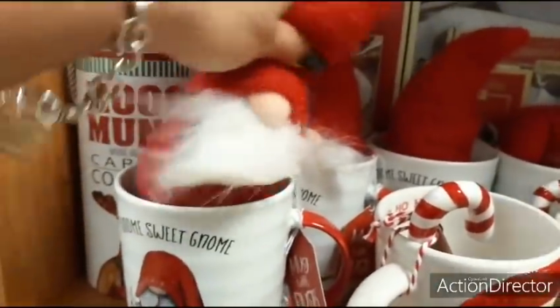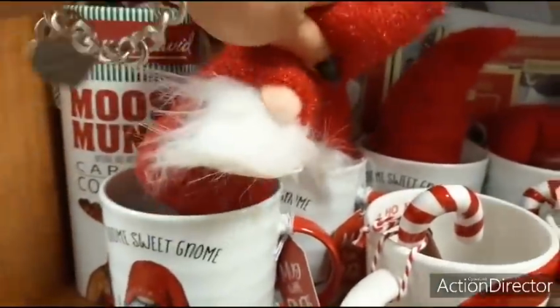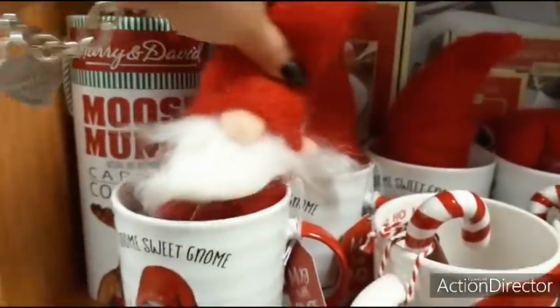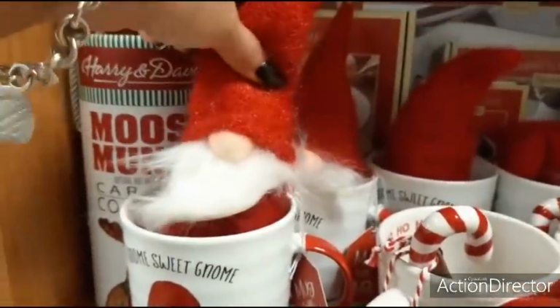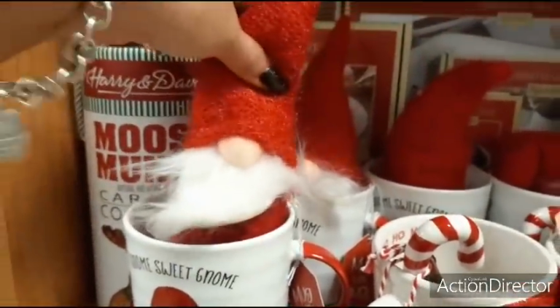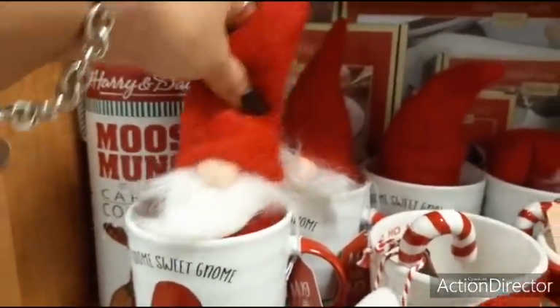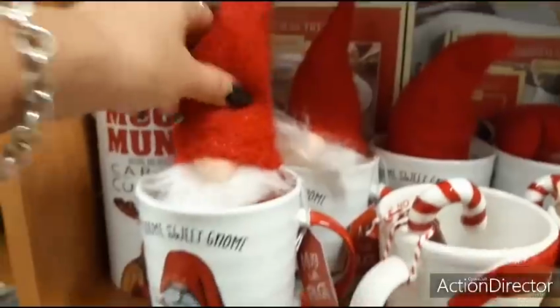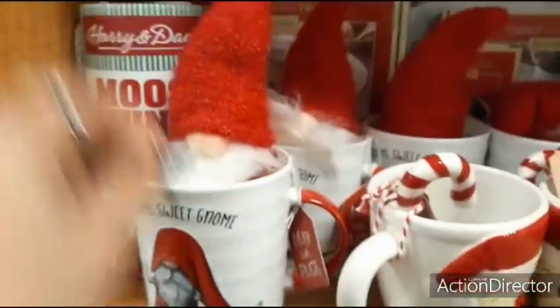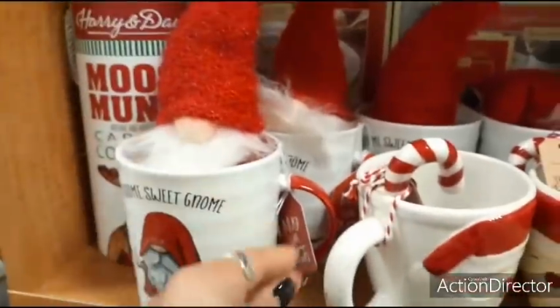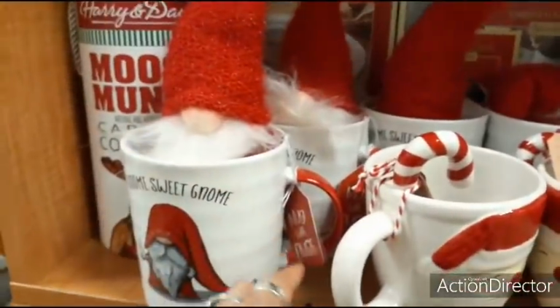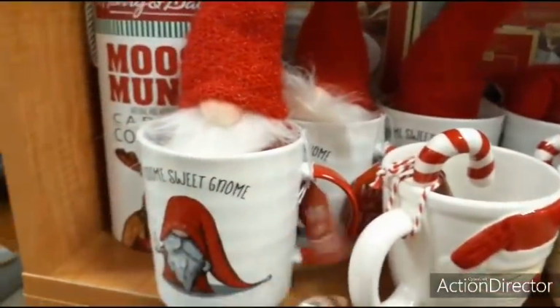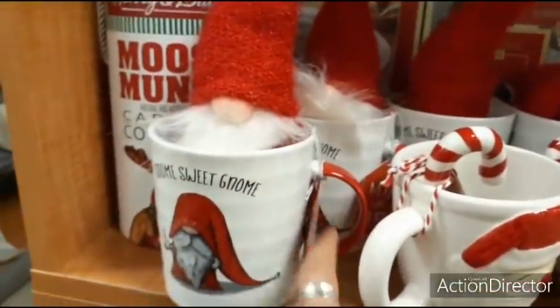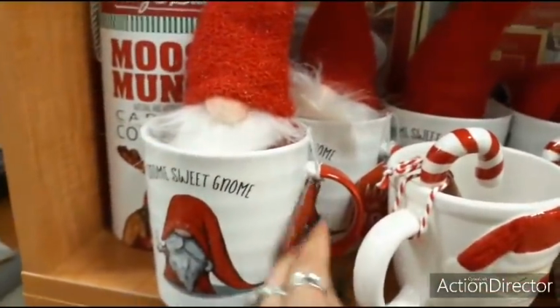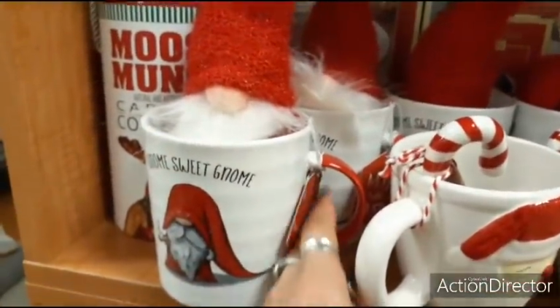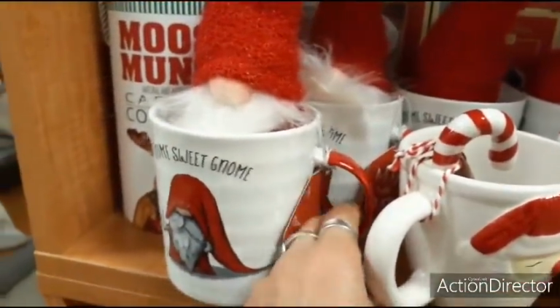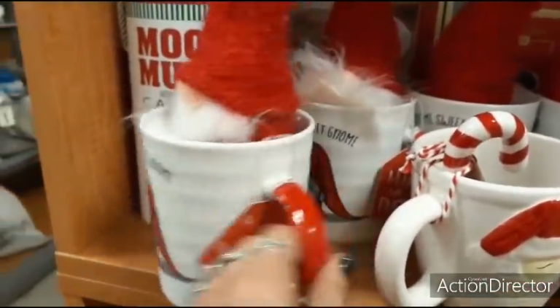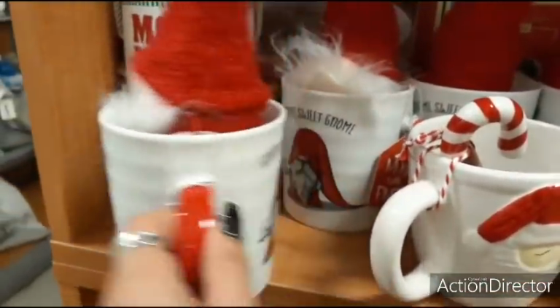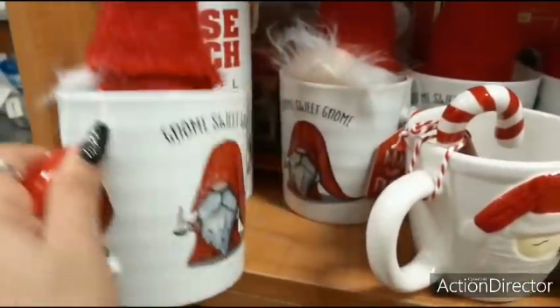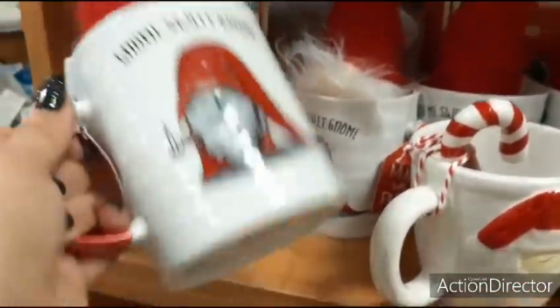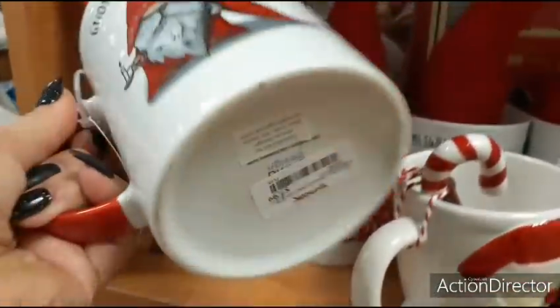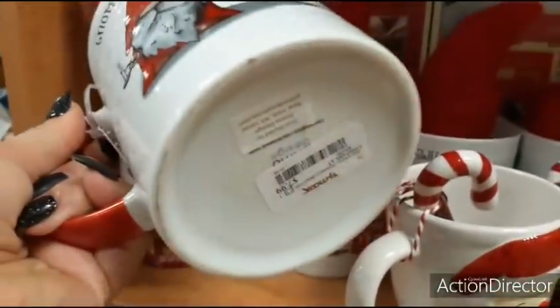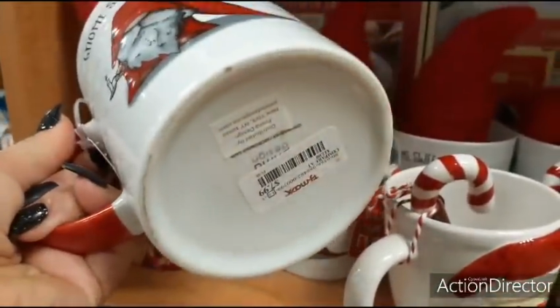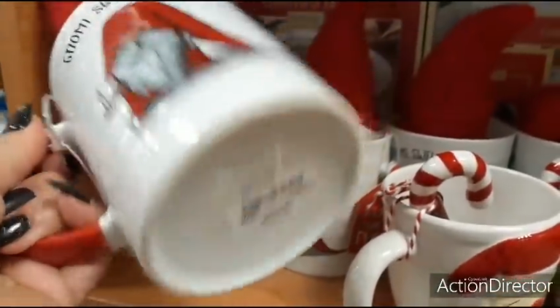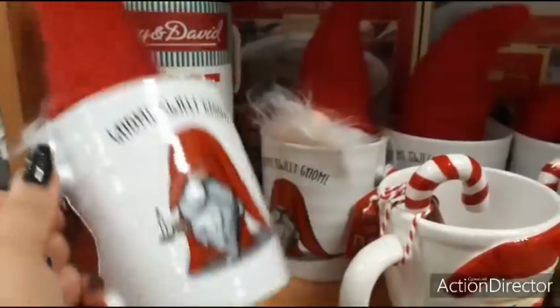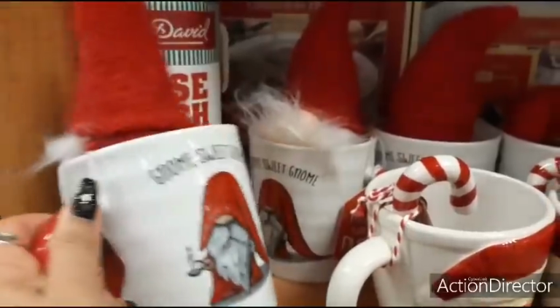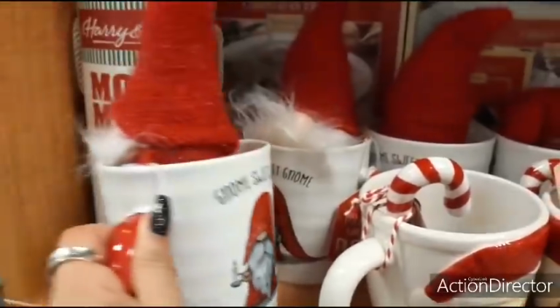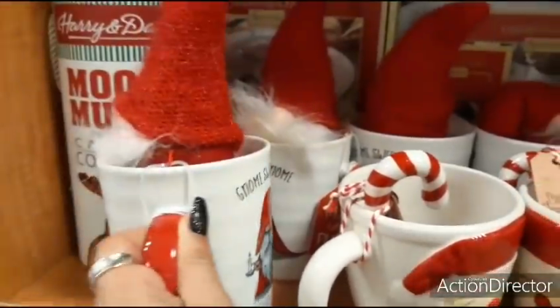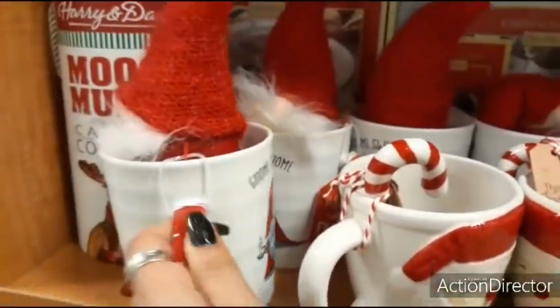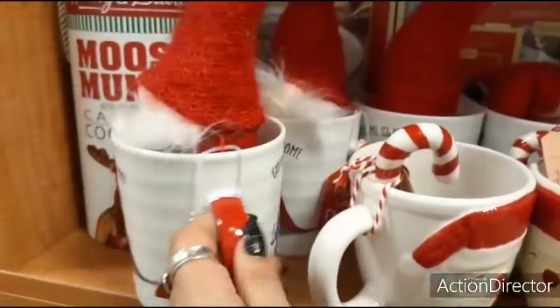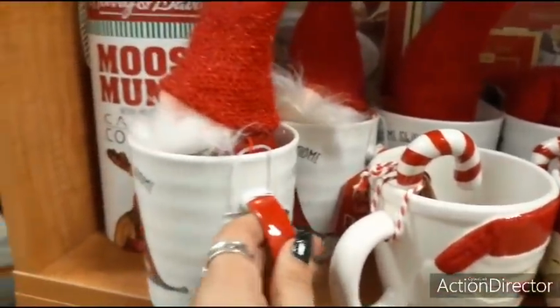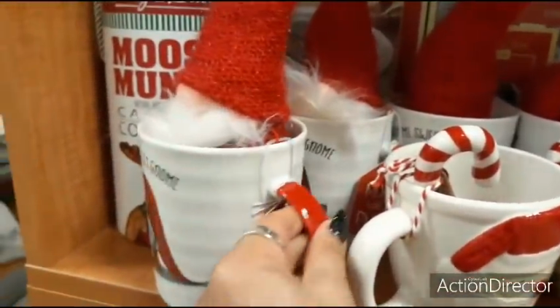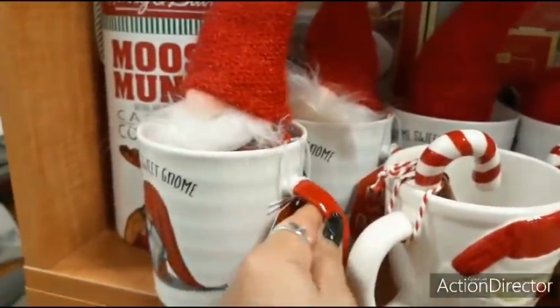Right here you have 'Gnome Sweet Gnome' — it comes with a little gnome inside and he is a full-size cute gnome, absolutely adorable. Let's take a look — $7.99, another really nice present for under $10.